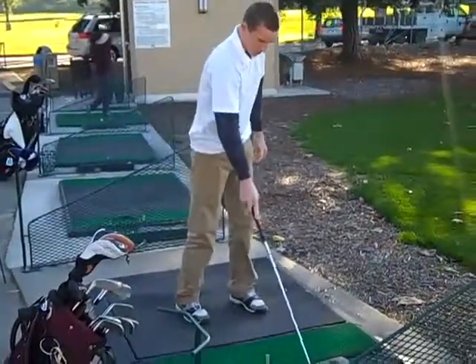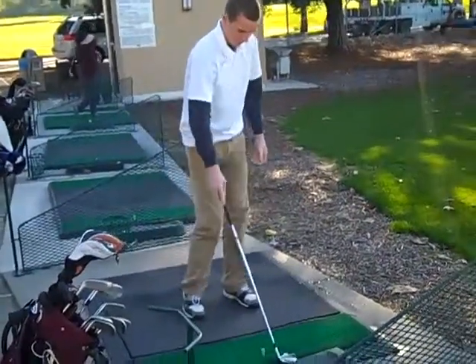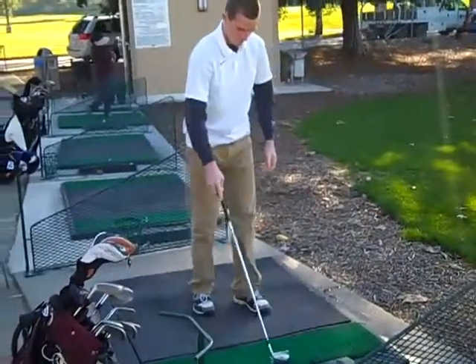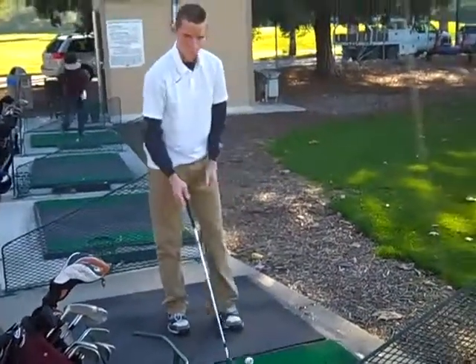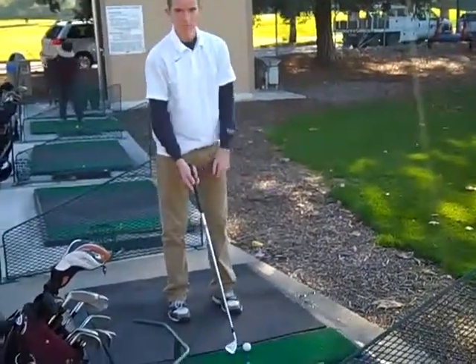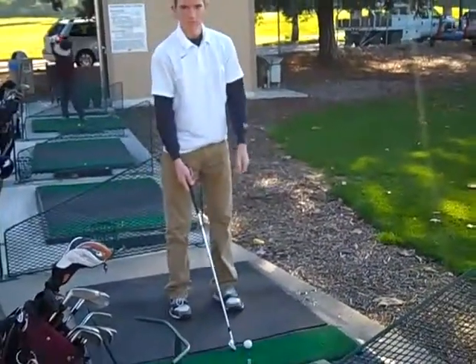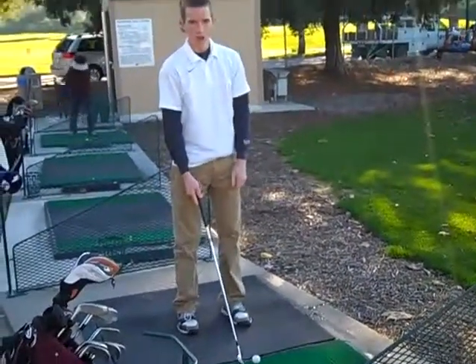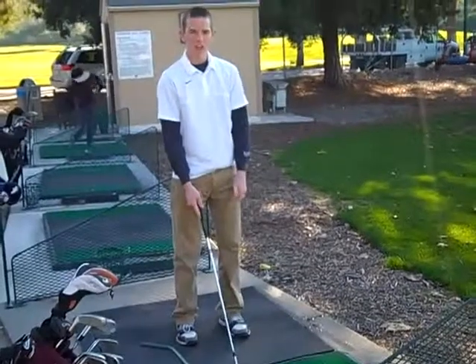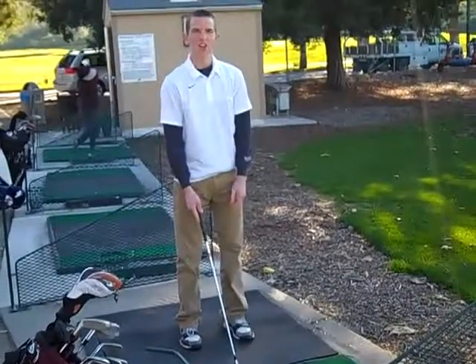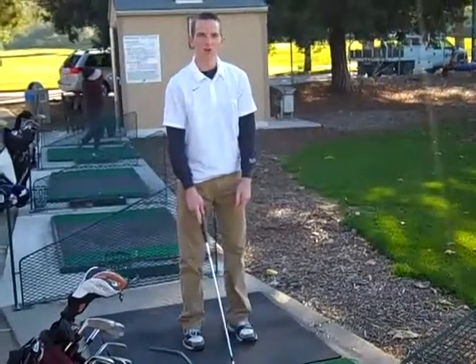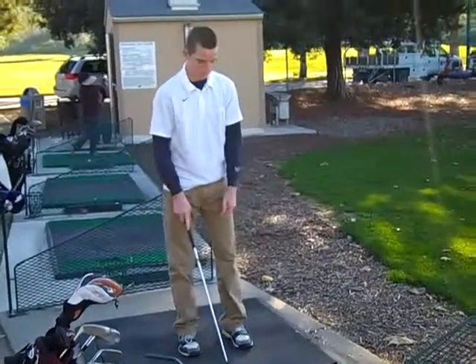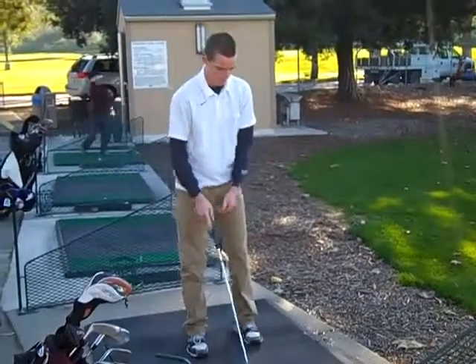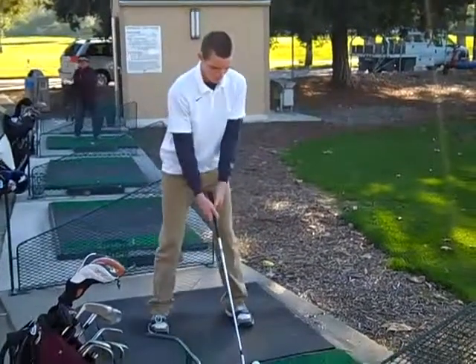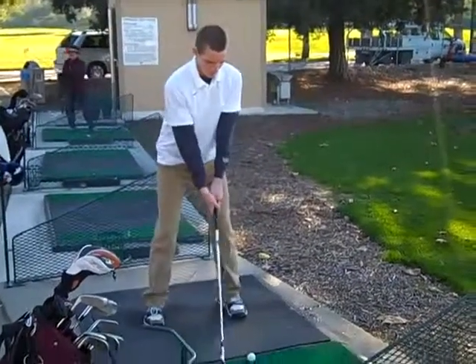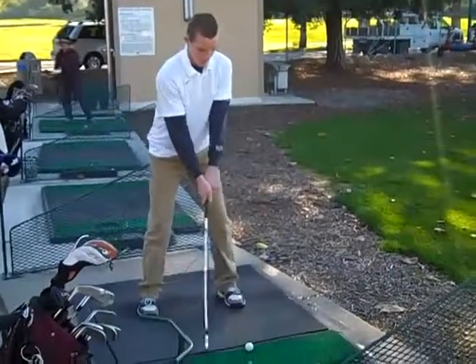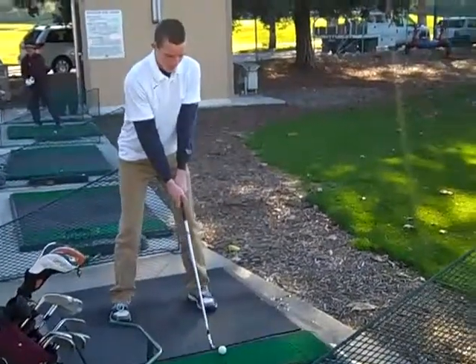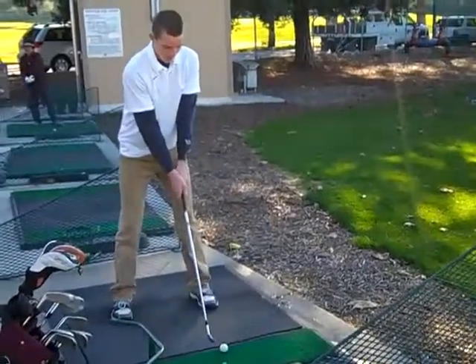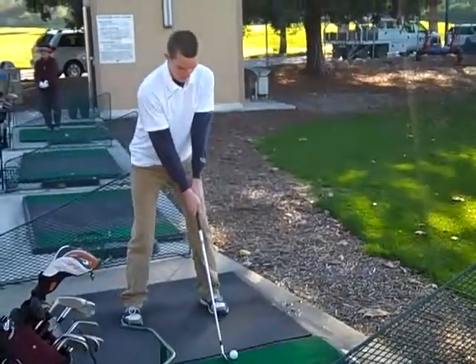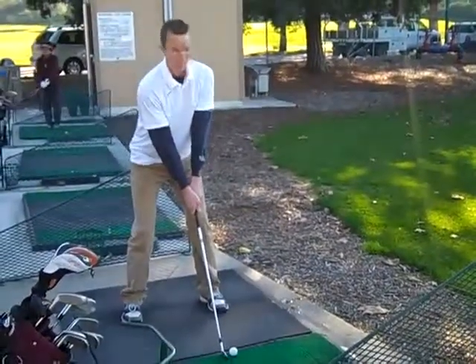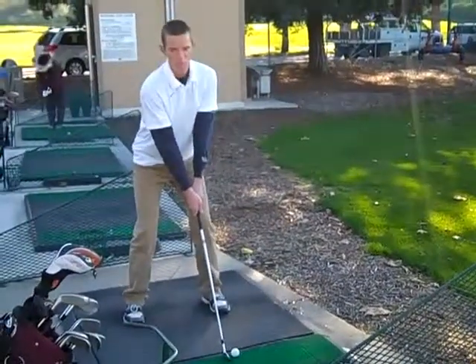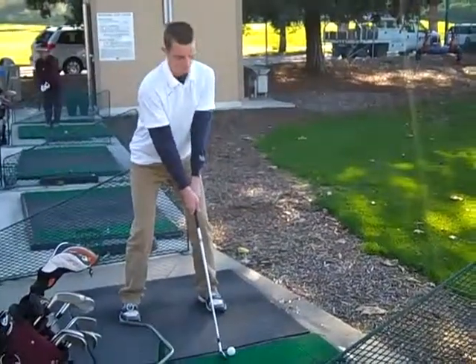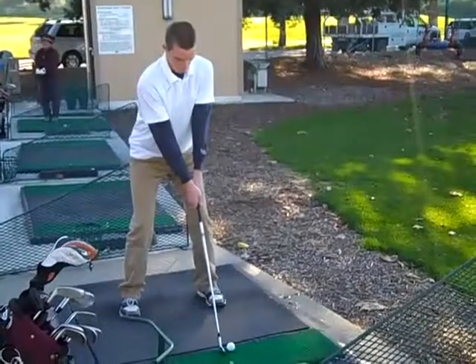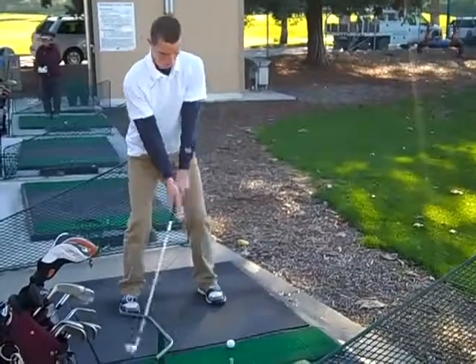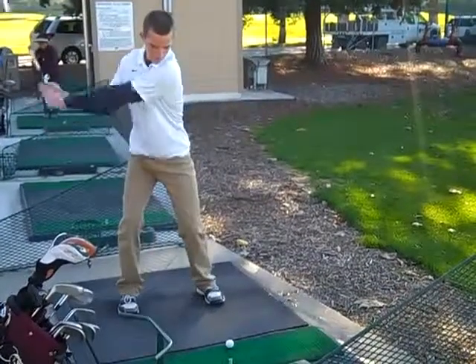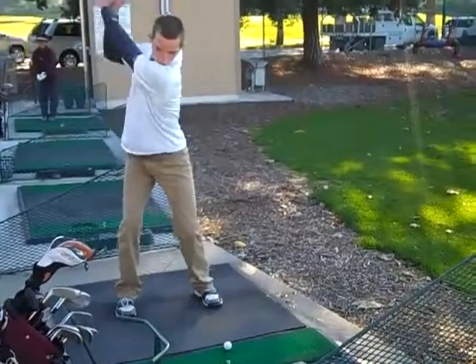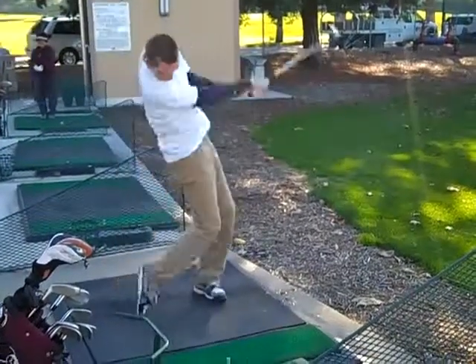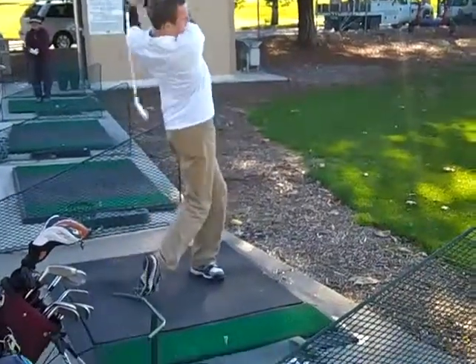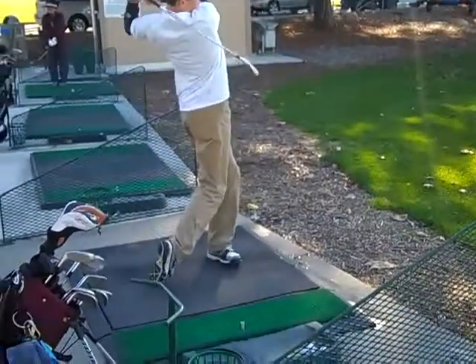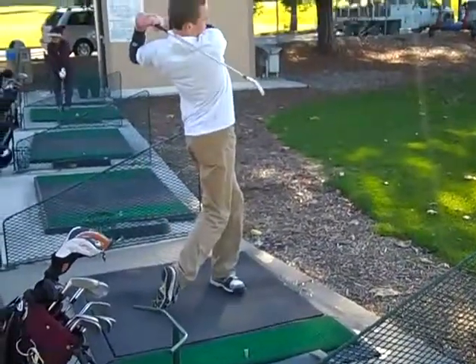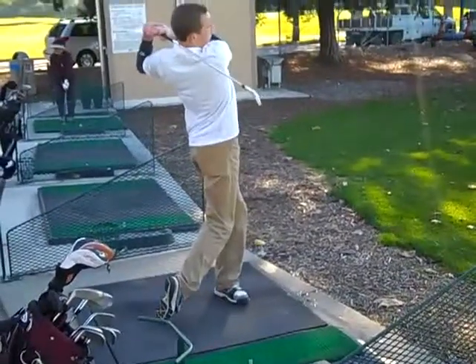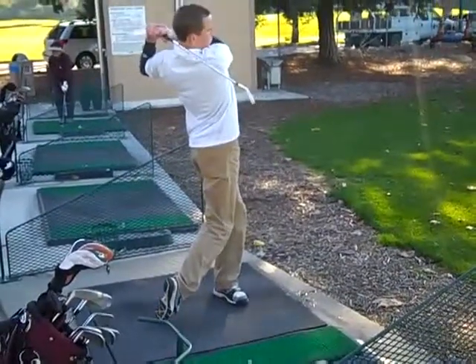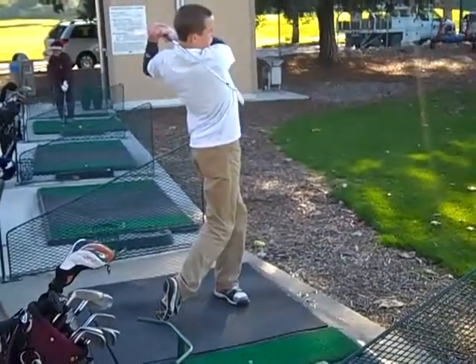Spencer, do you have anything else to say to the camera? I'm going to hit another one. Did you hit that last one good? Yeah. Are you going to hit this one better?